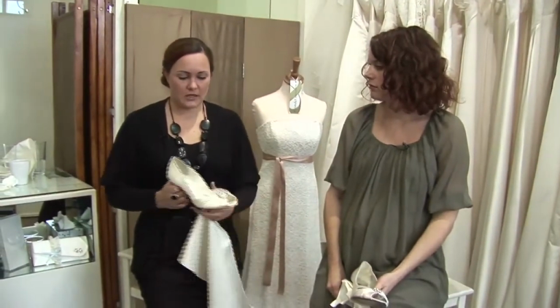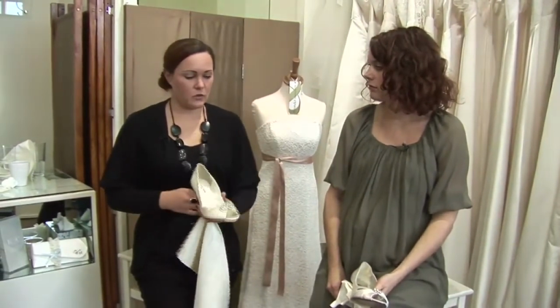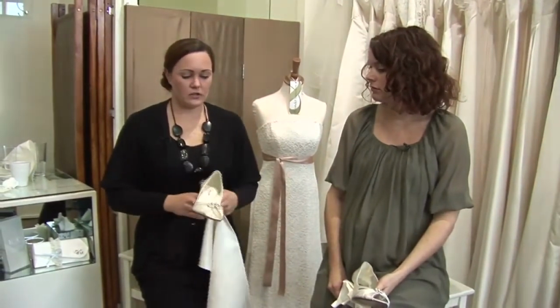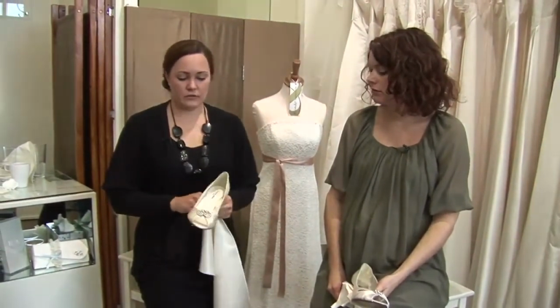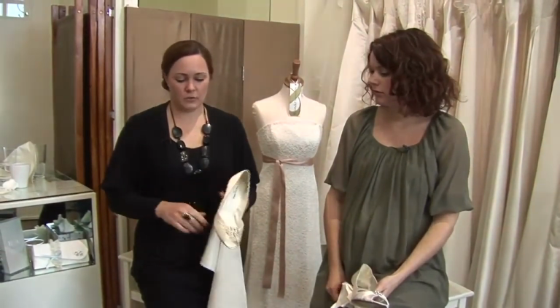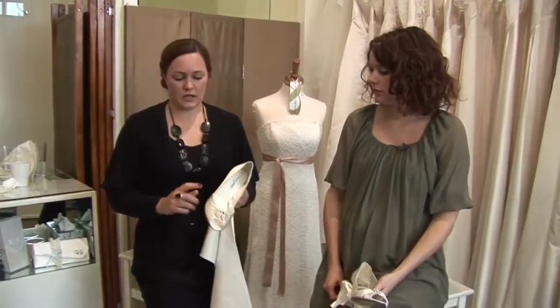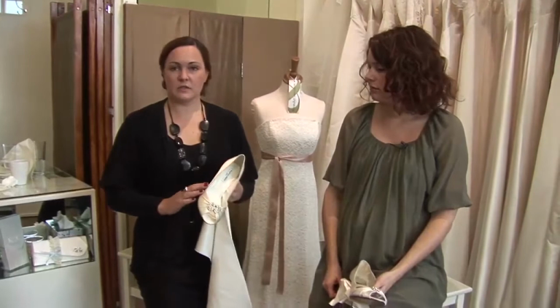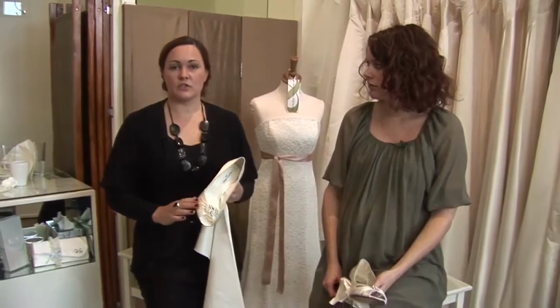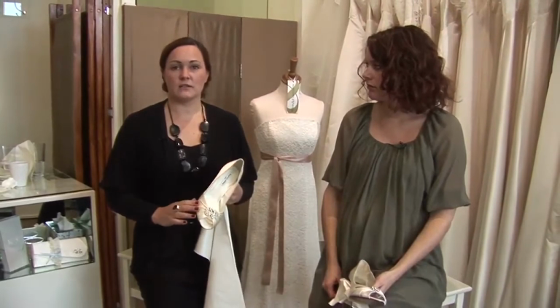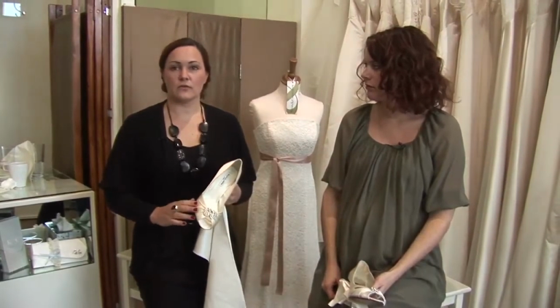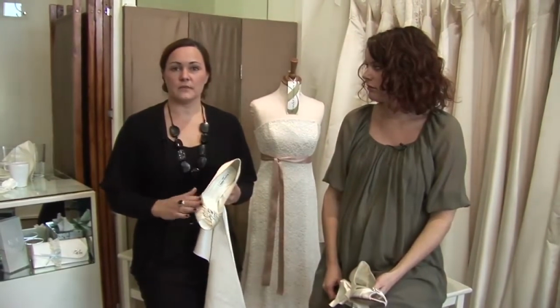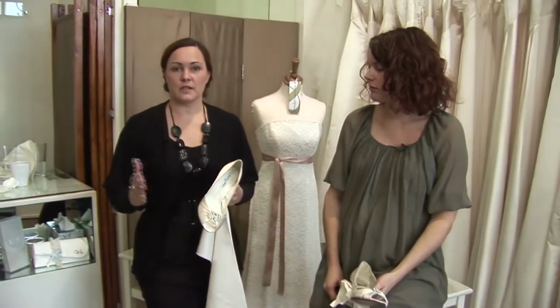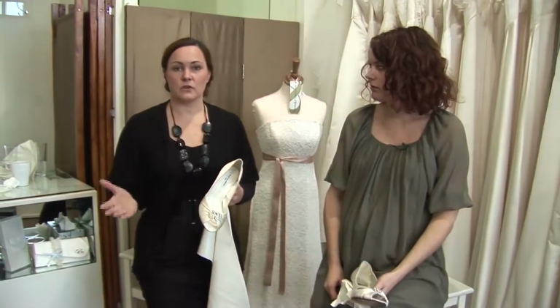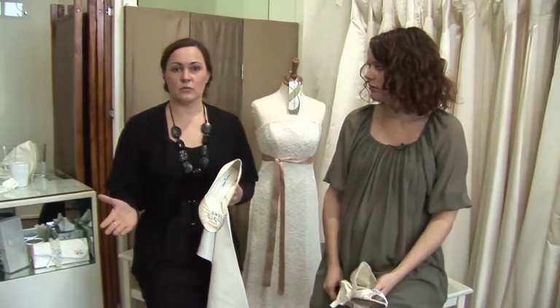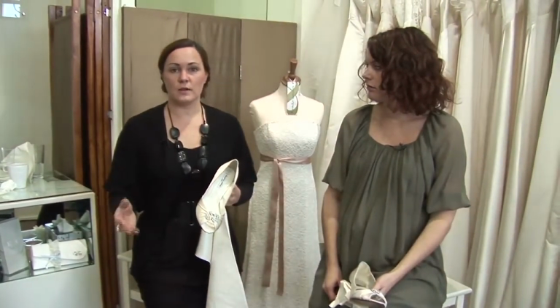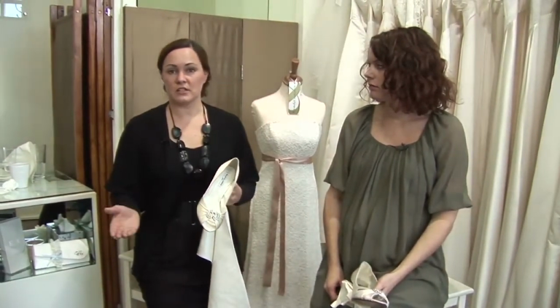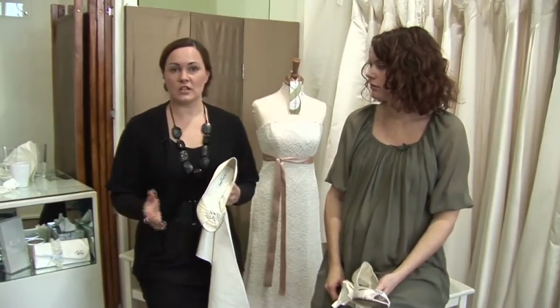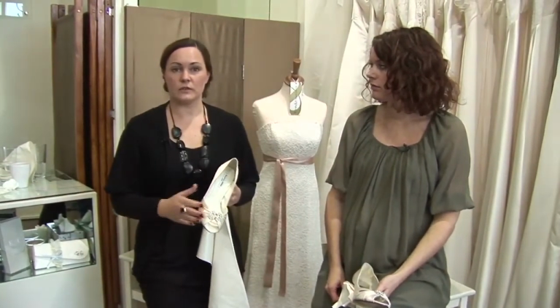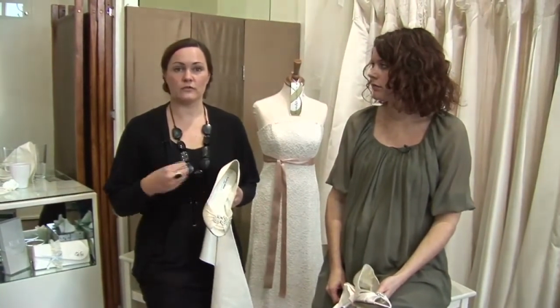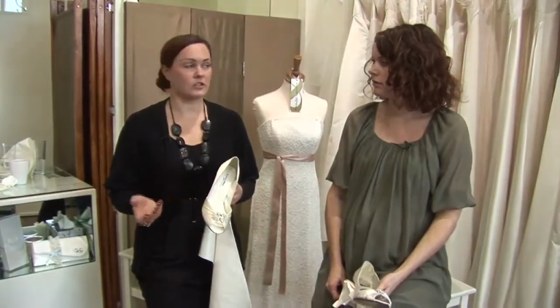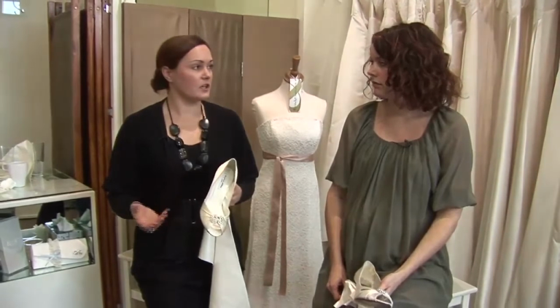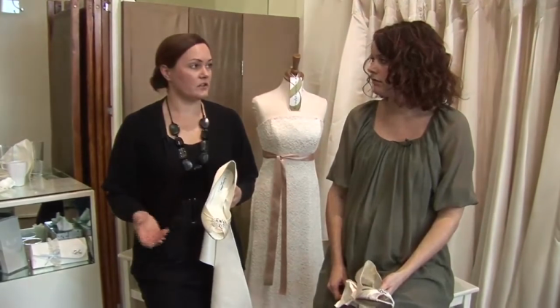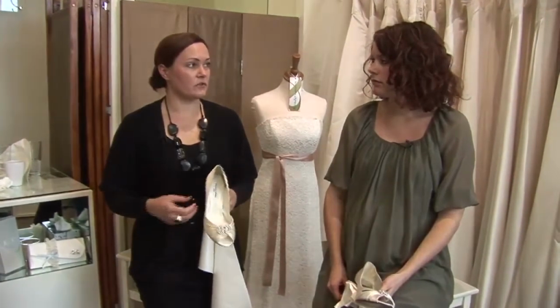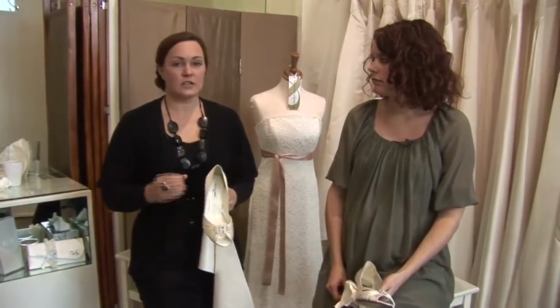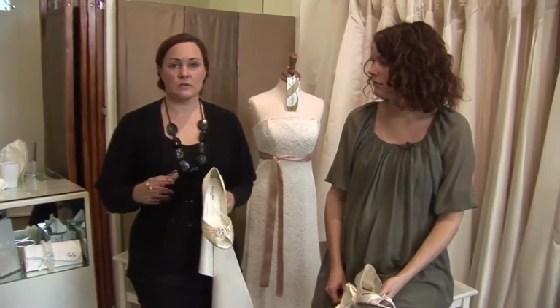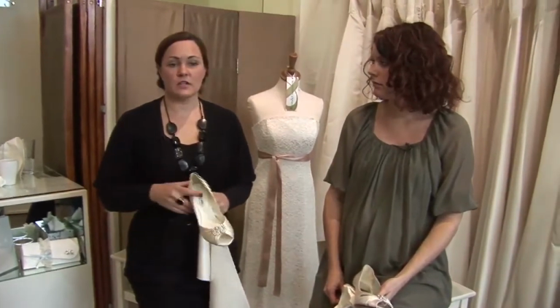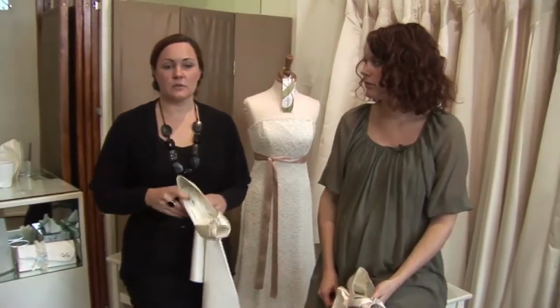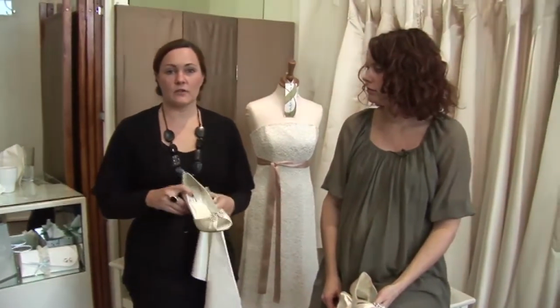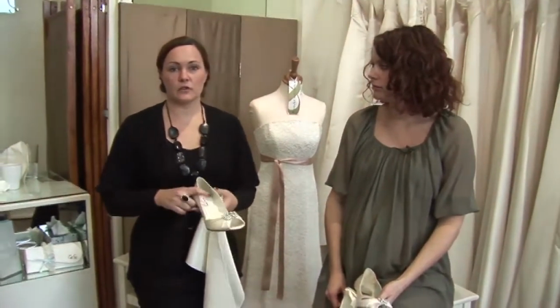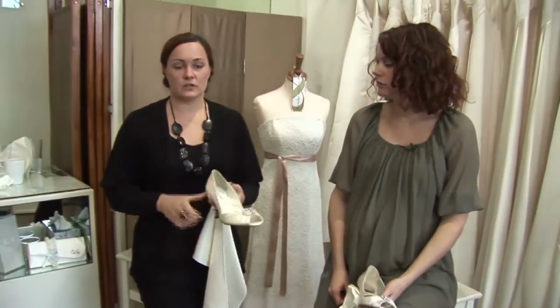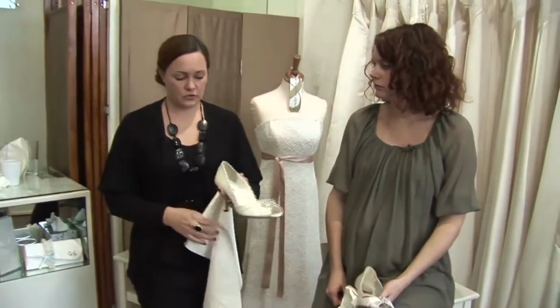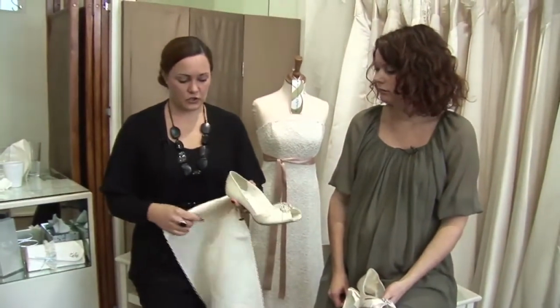There is quite a large difference between different shades of ivory. It depends if you're going more cream and vintage-y, or if it's more of a fresh, lighter ivory. So it's something you need to be wary of when you're going to choose your shoes.